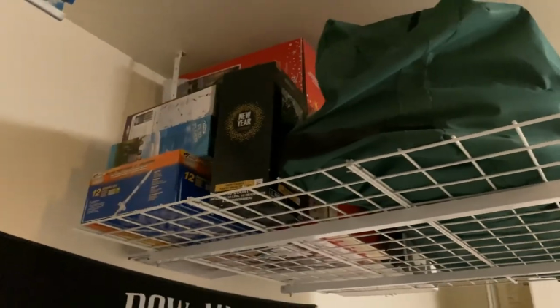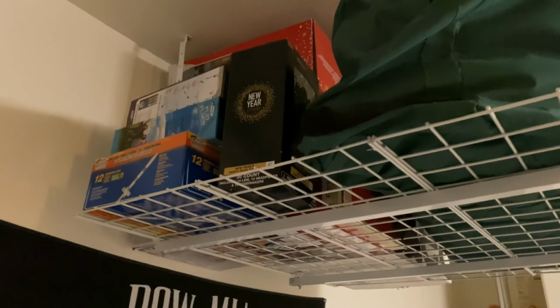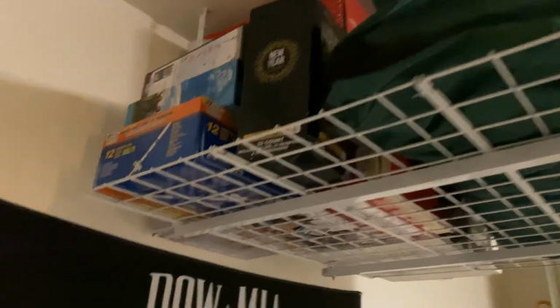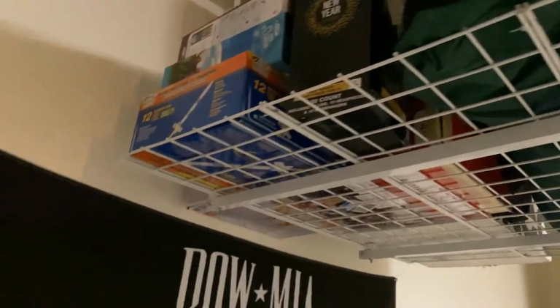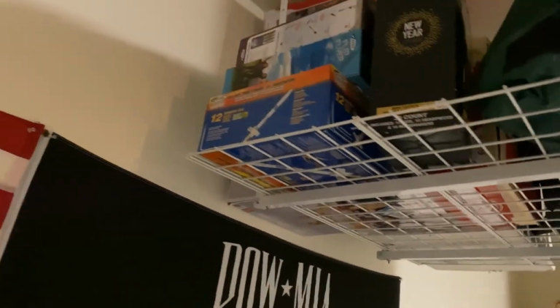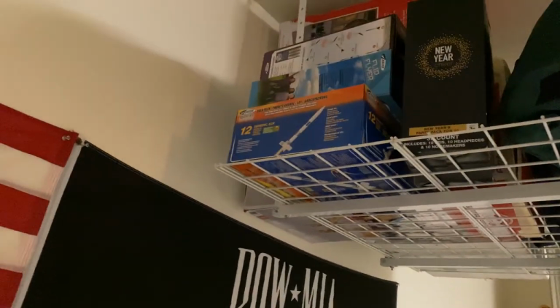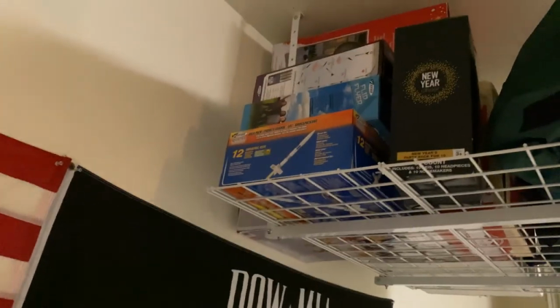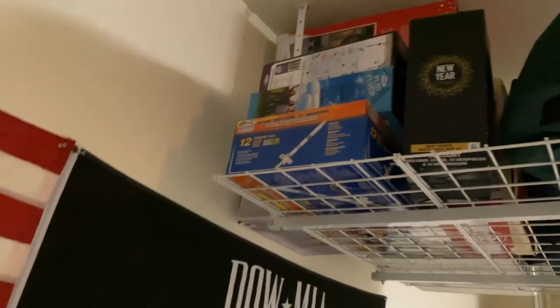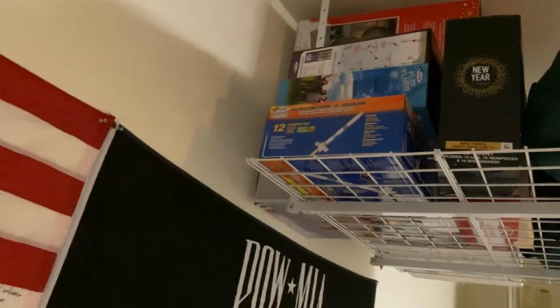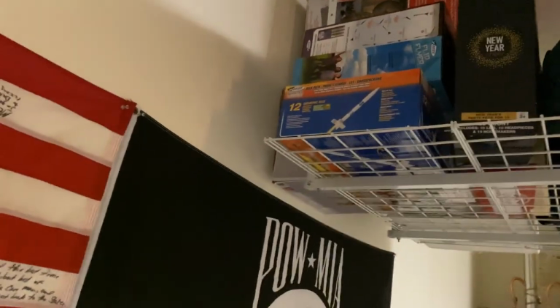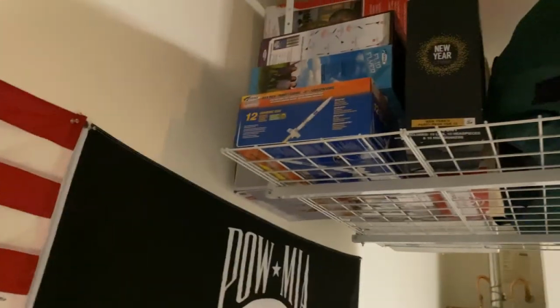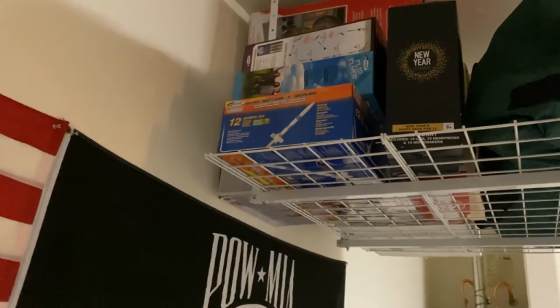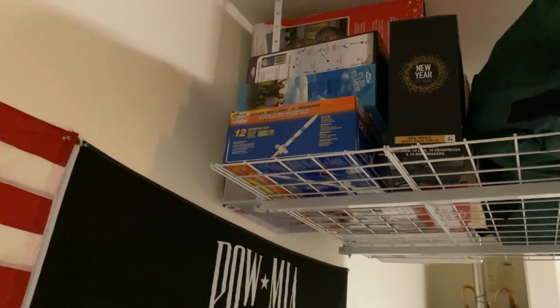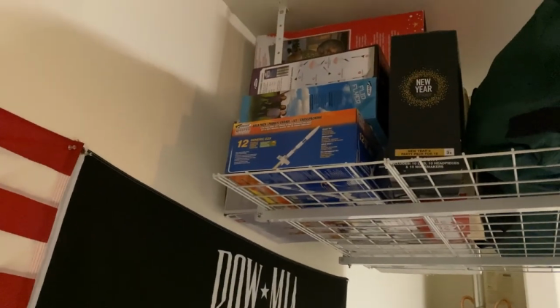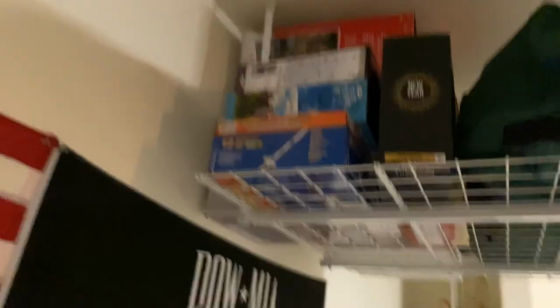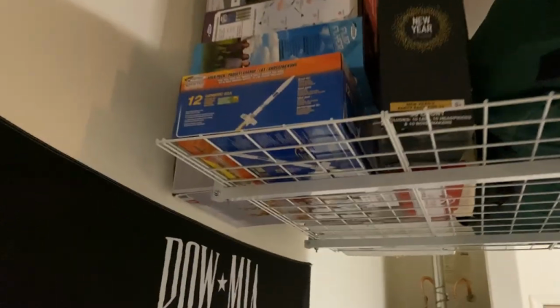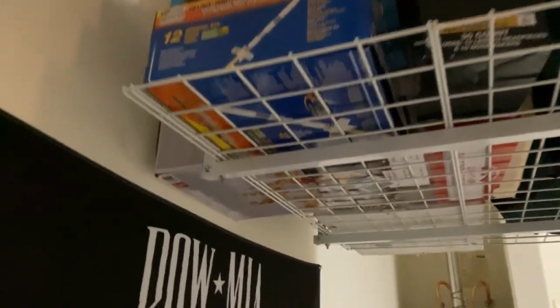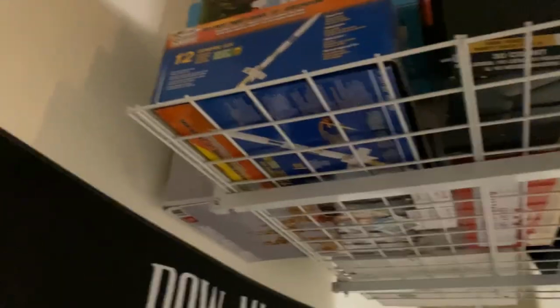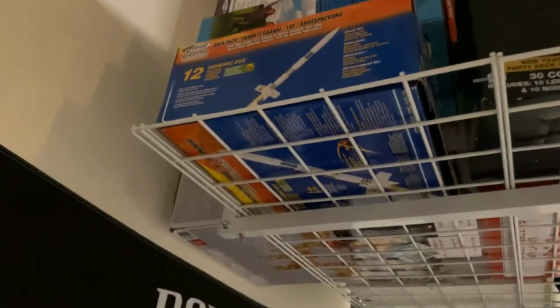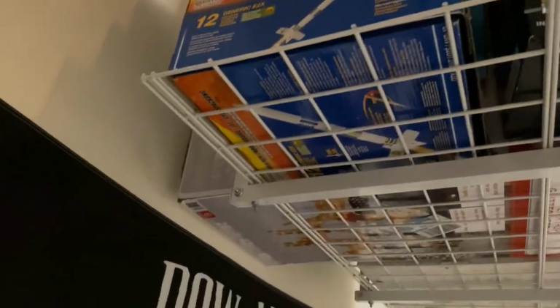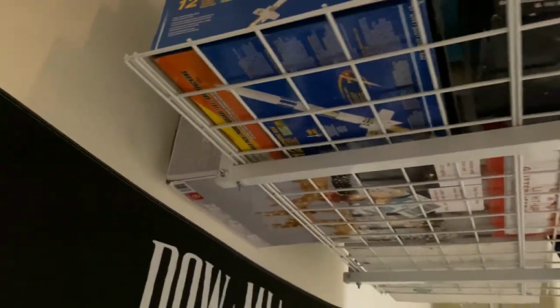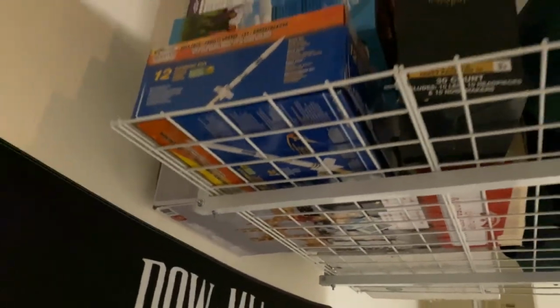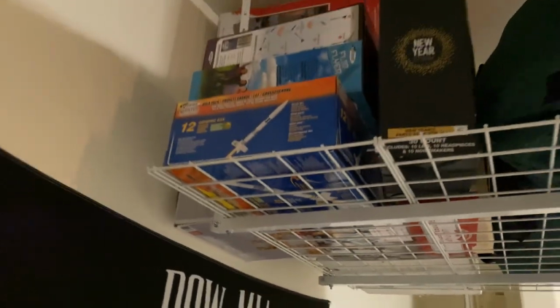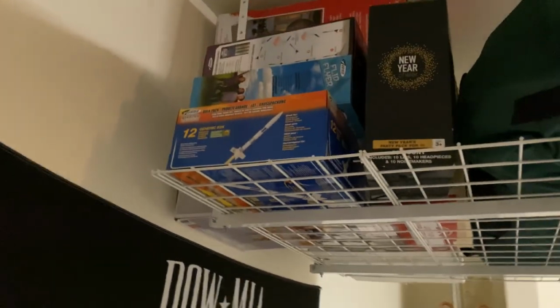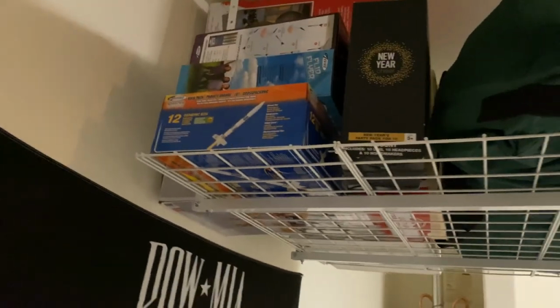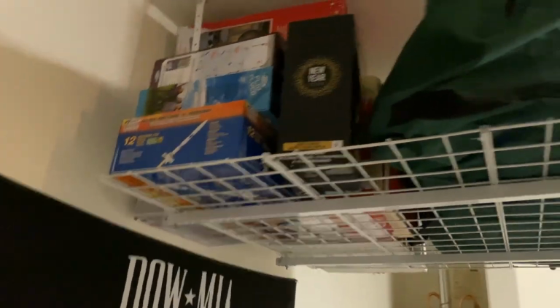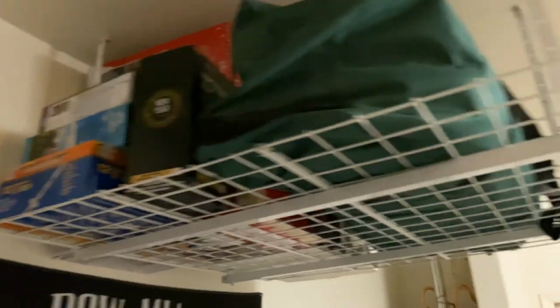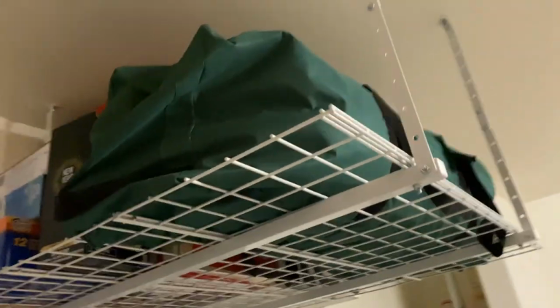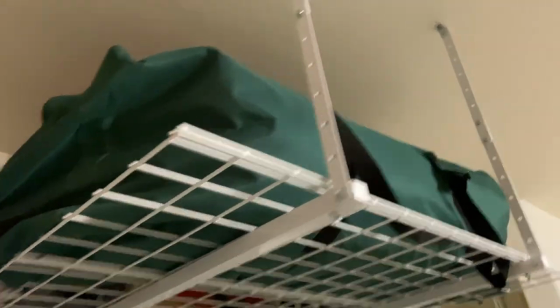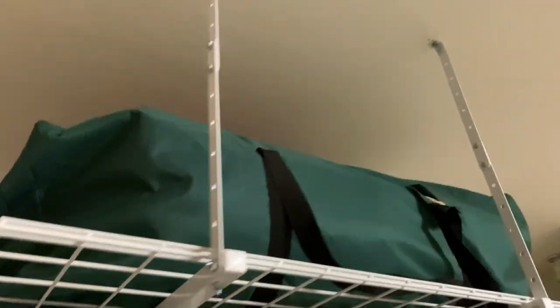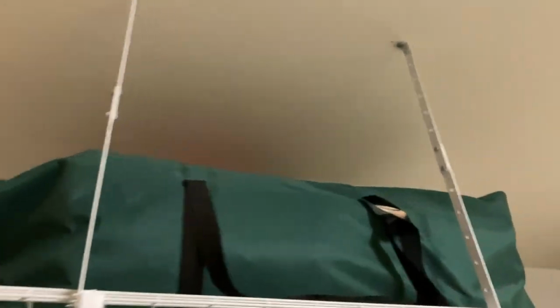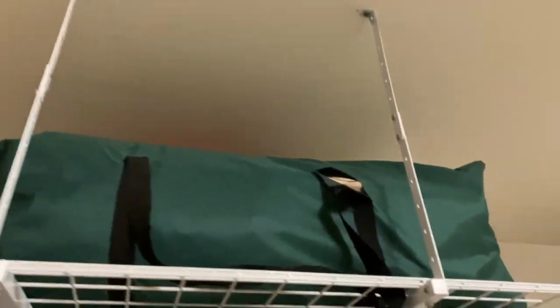Really nice result. Like I said, using the wall as extra support — you can see the boxes have no way to fall, and you add an extra six inches or so of space. Really nice.